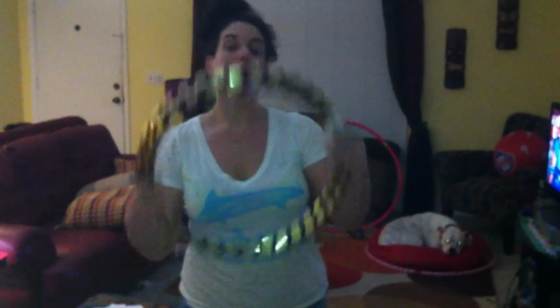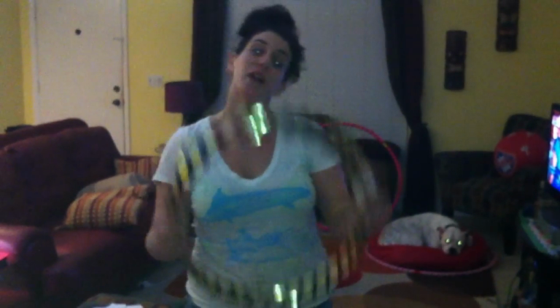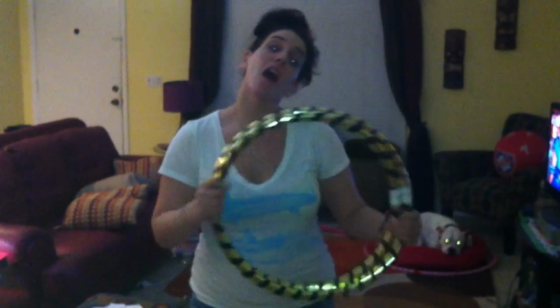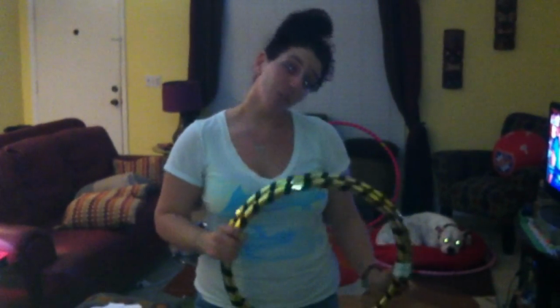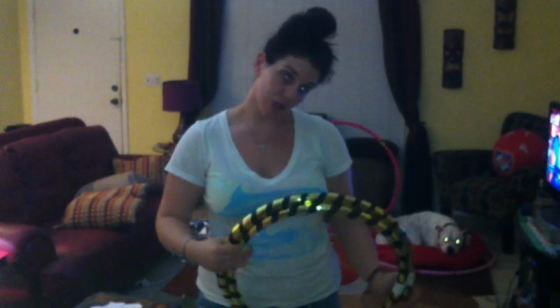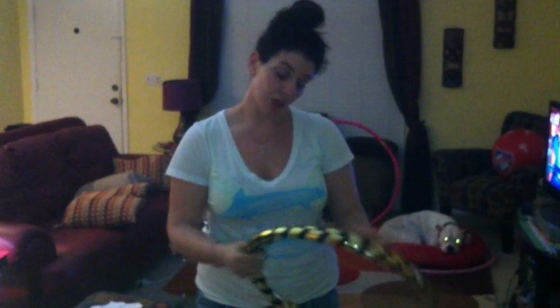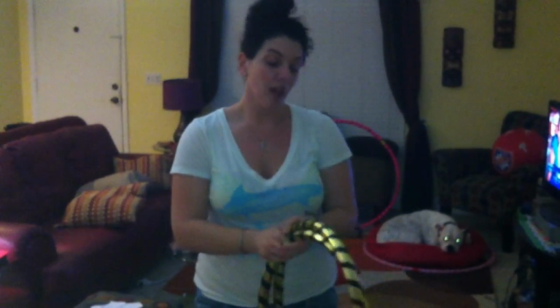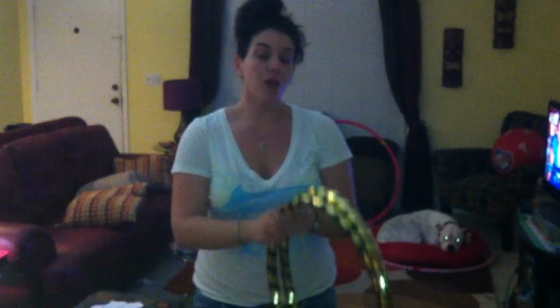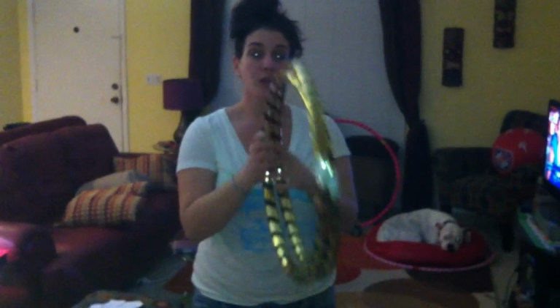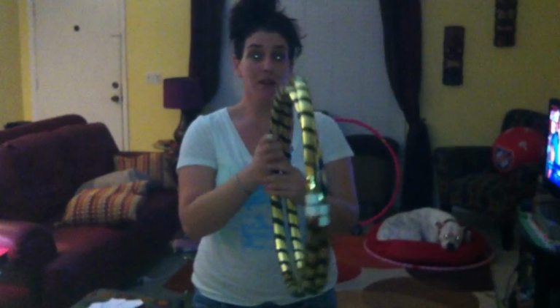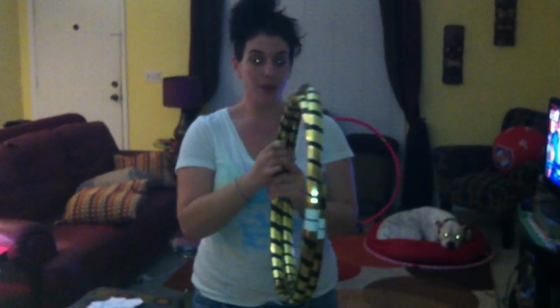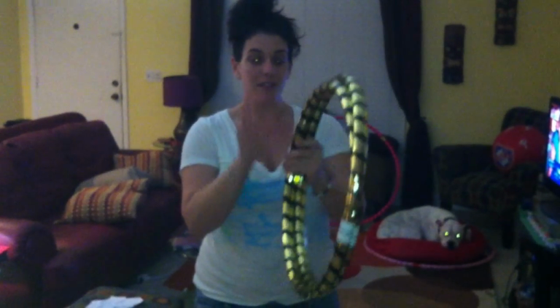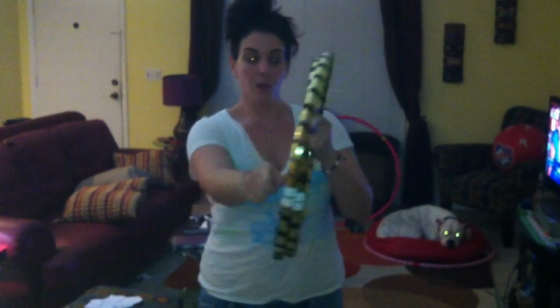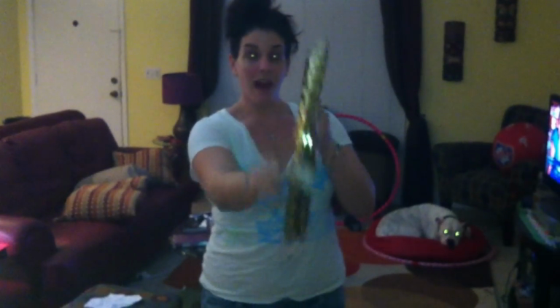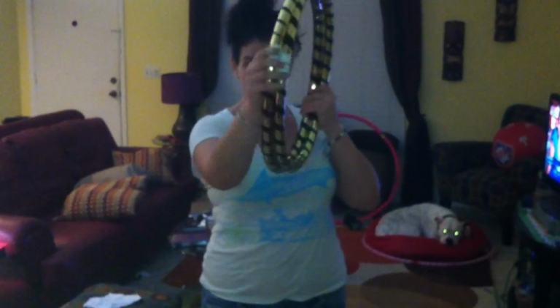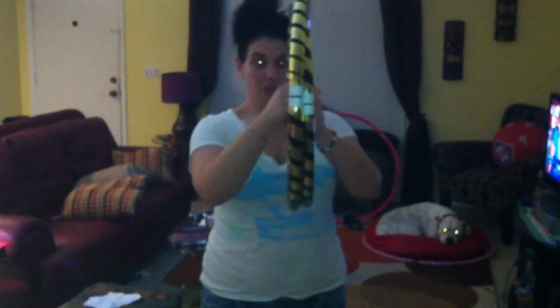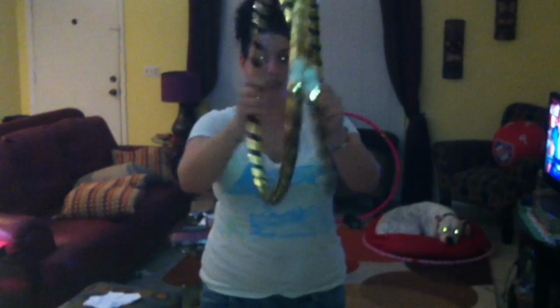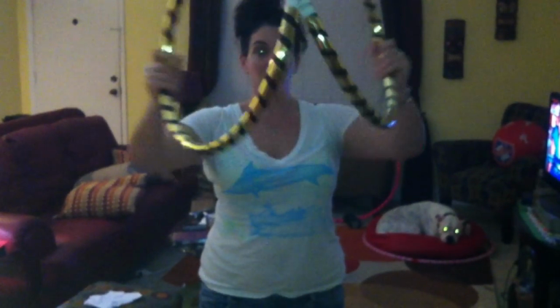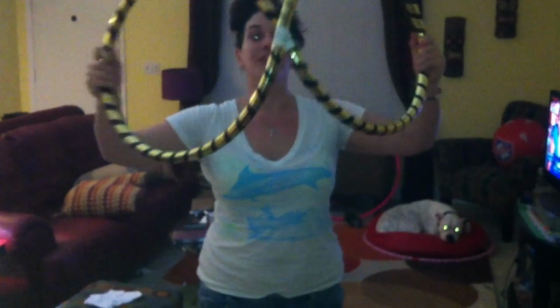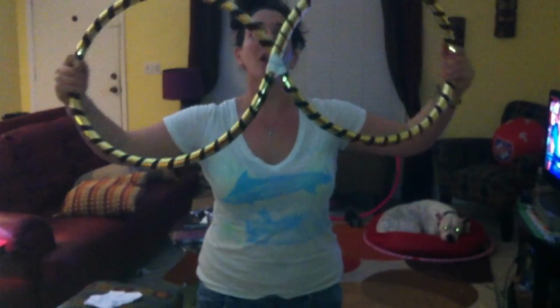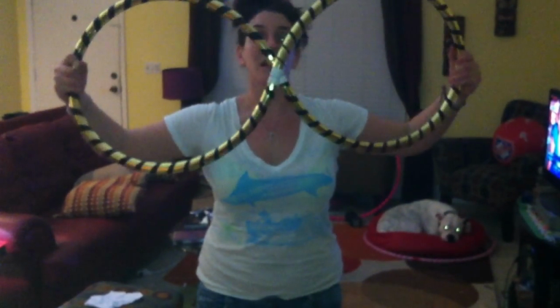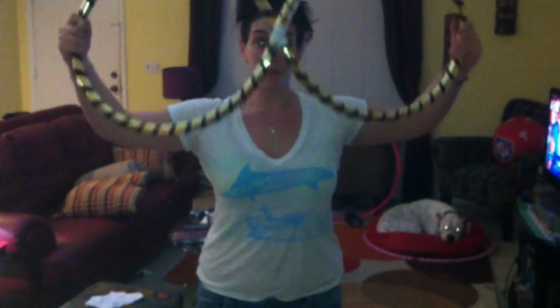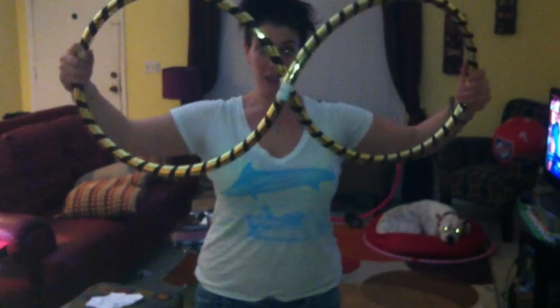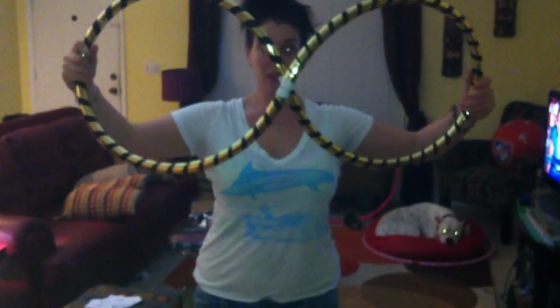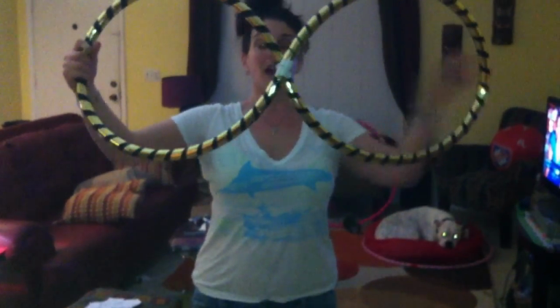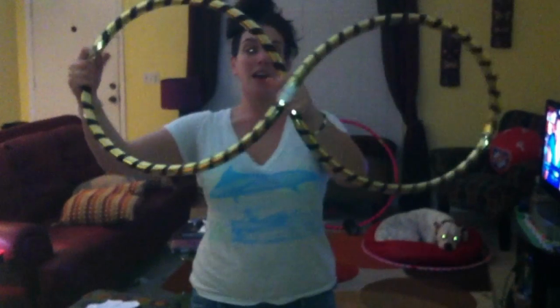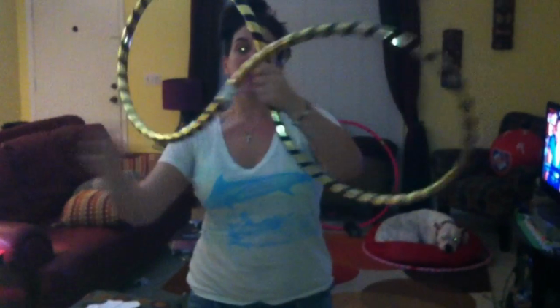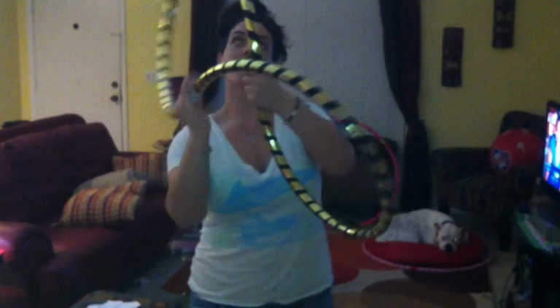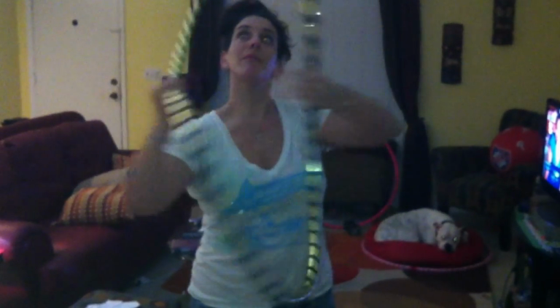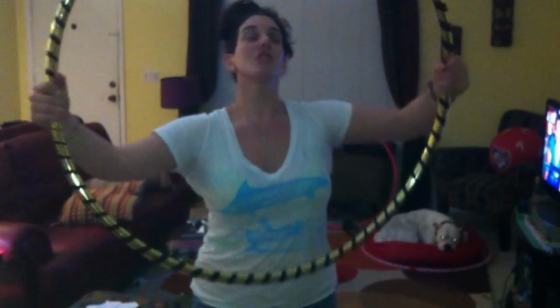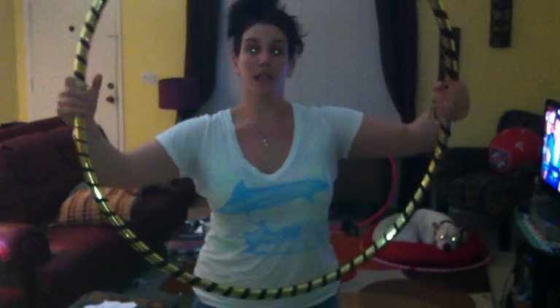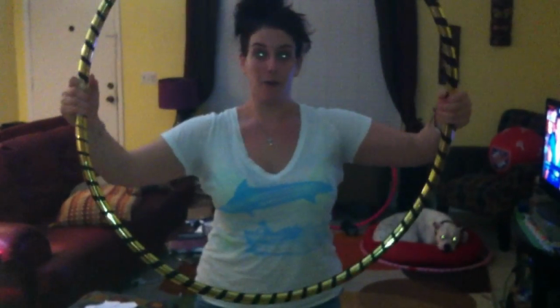When you're ready to unfold your hoop, you're going to unfold it at the connection points so that they are in the middle and then you're going to straighten it out.